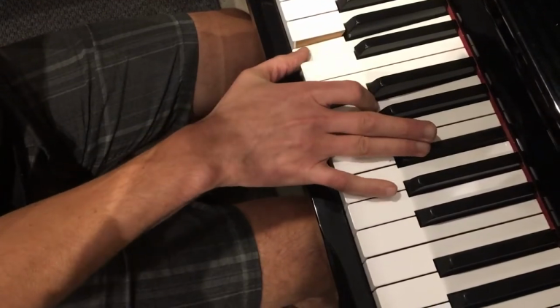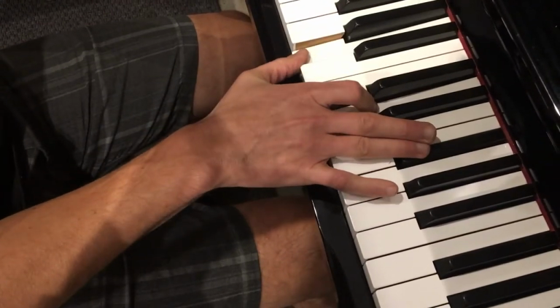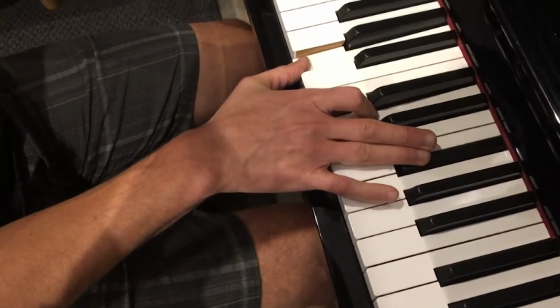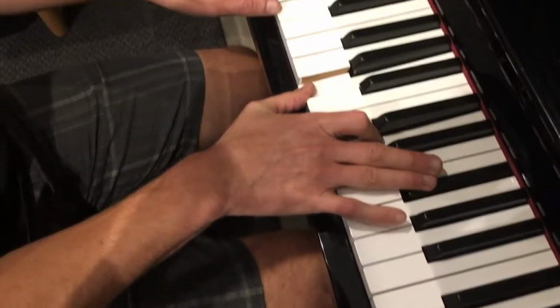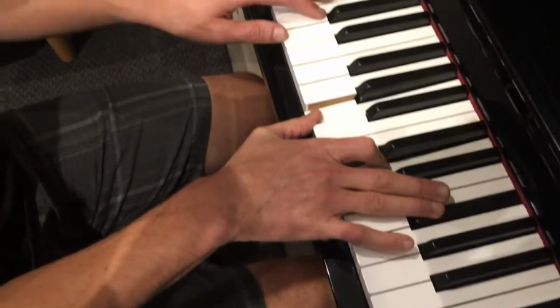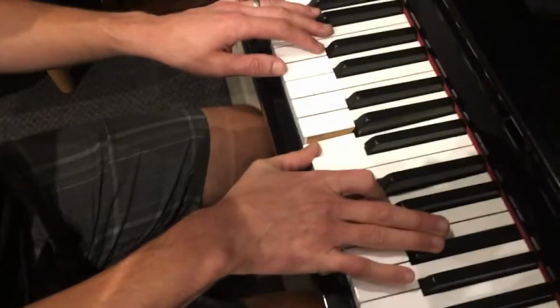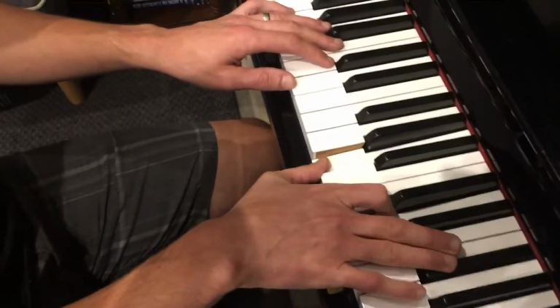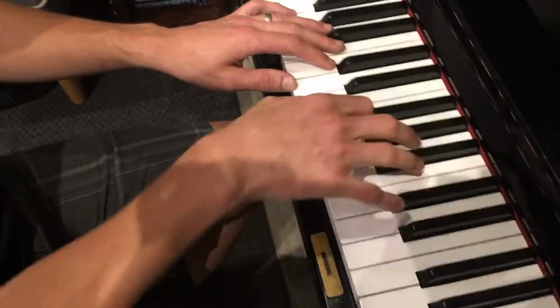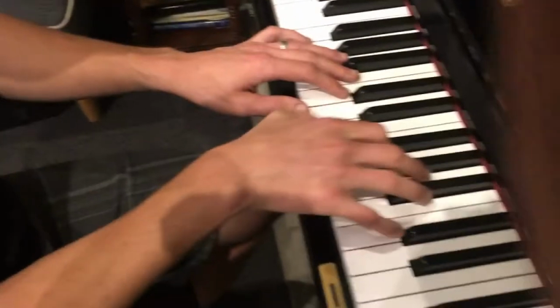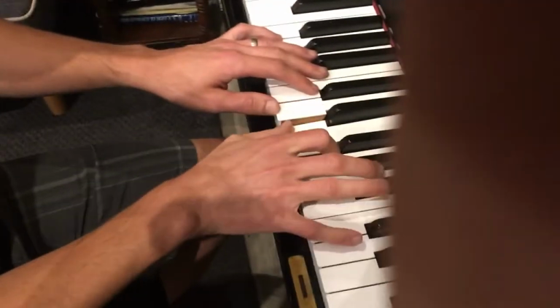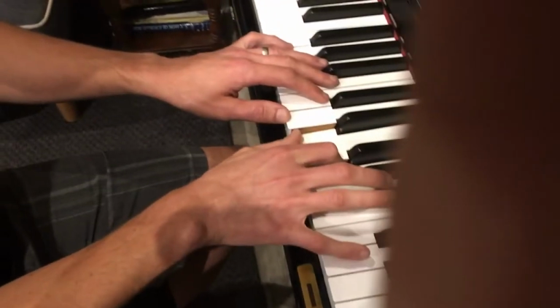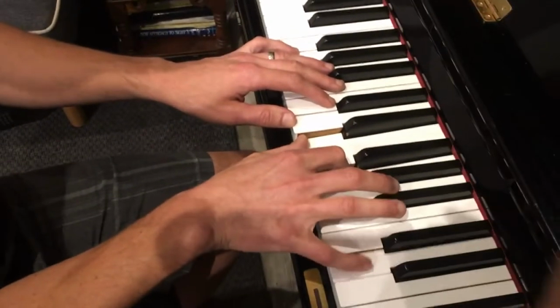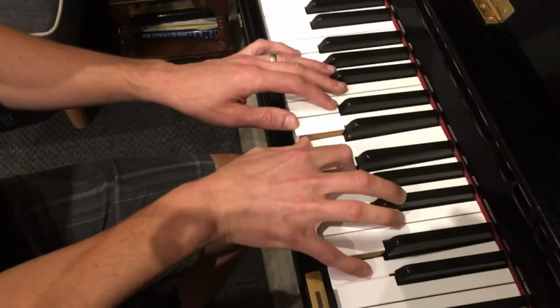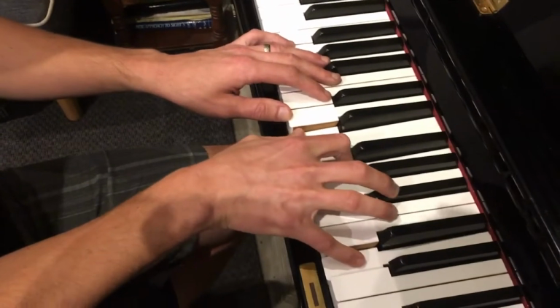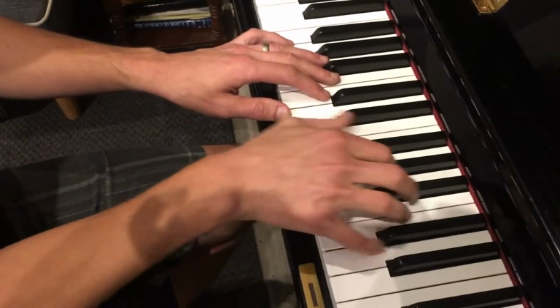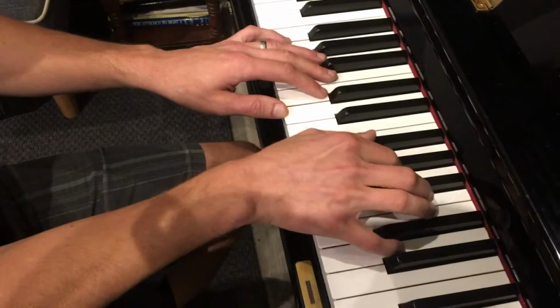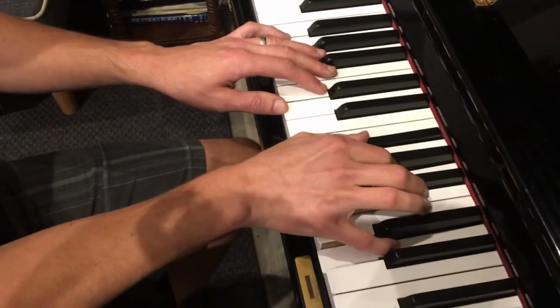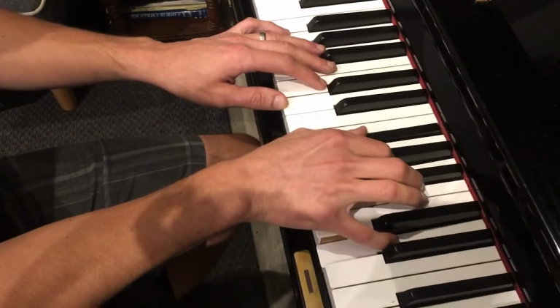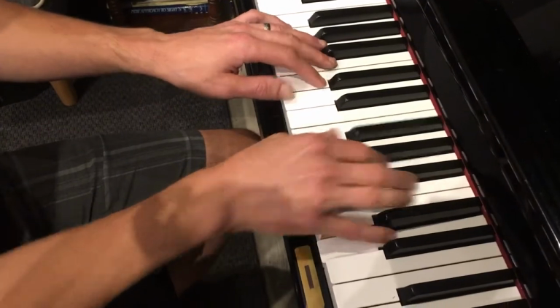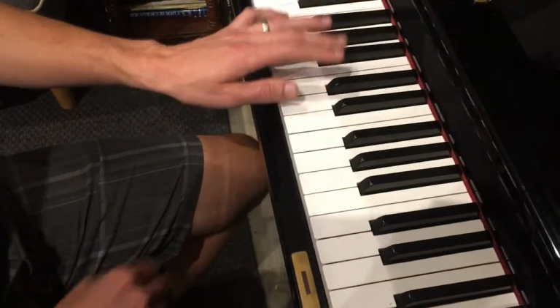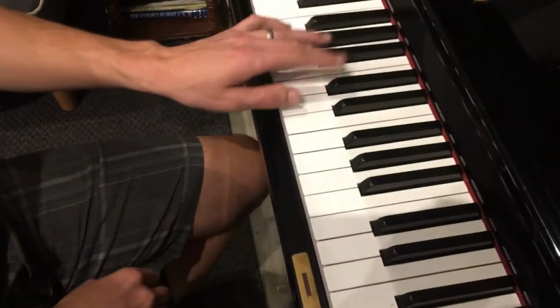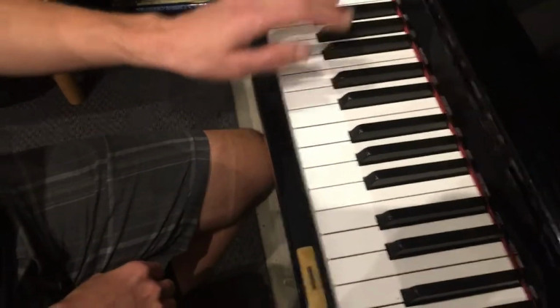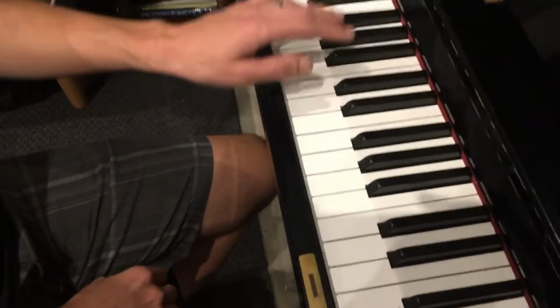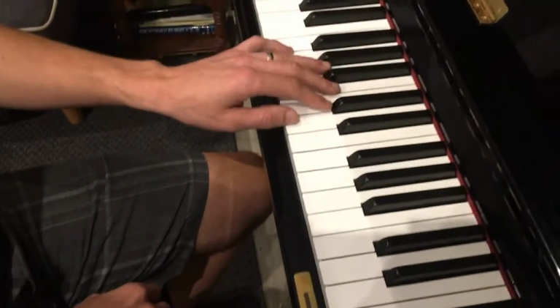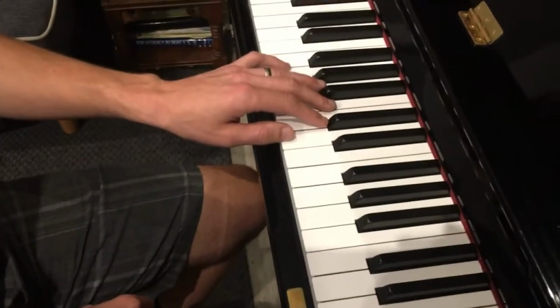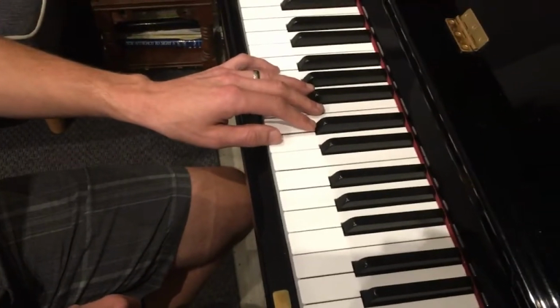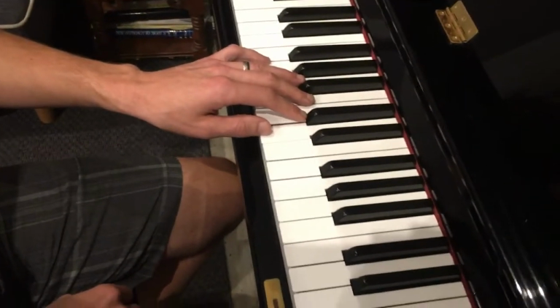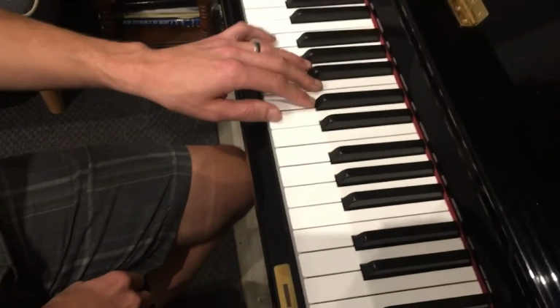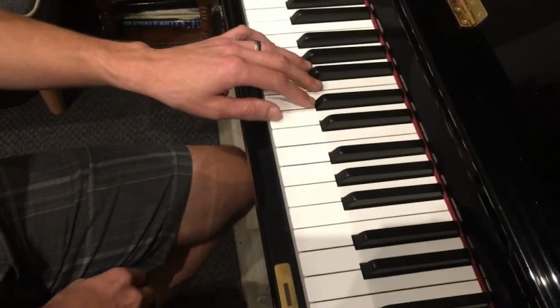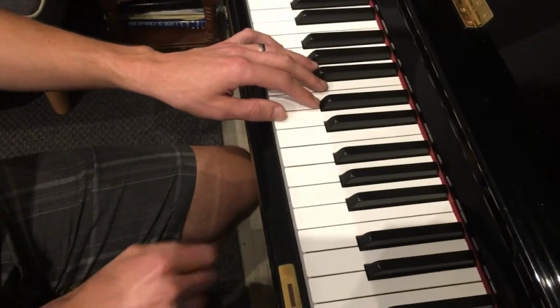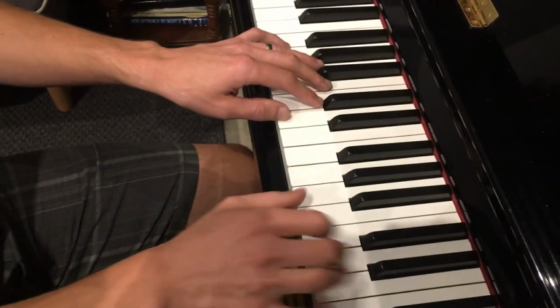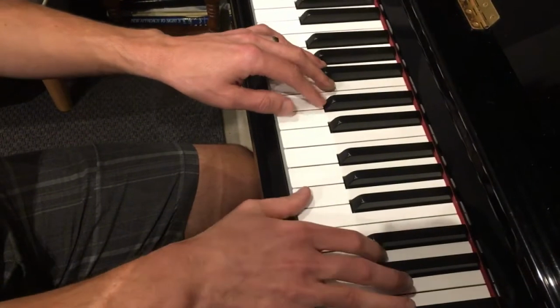On that third chord, you'll do an arpeggio and you'll go... The left hand just plays a D at the beginning, and then later an A, like this.